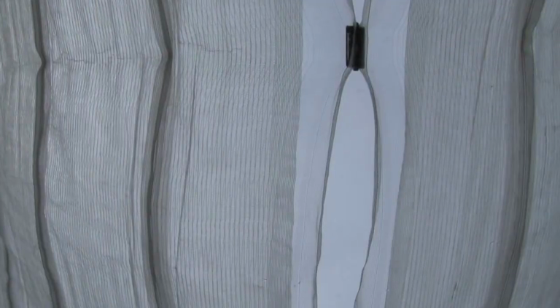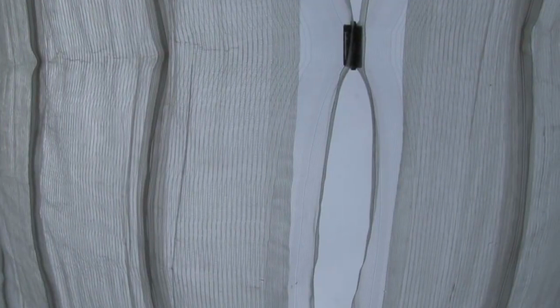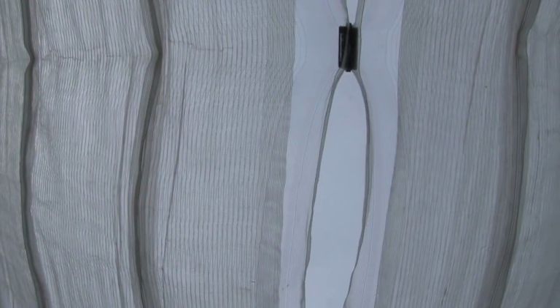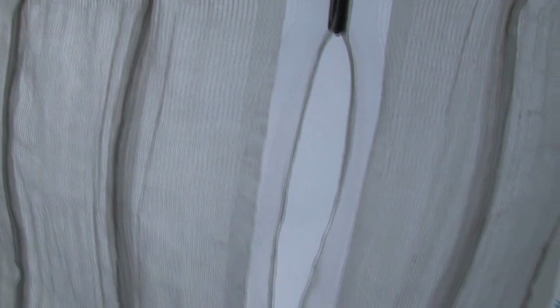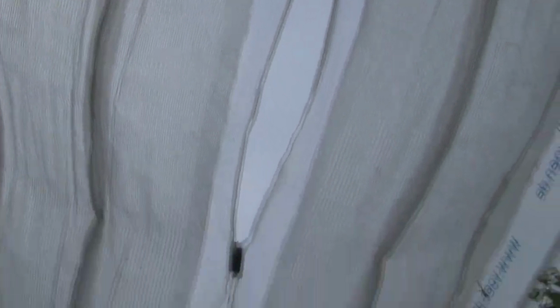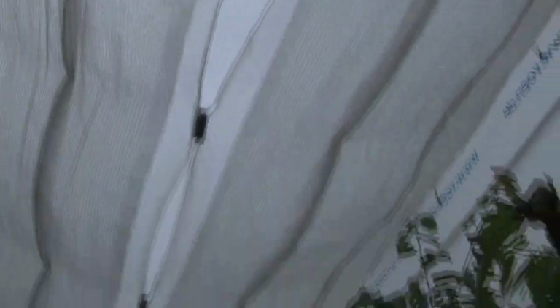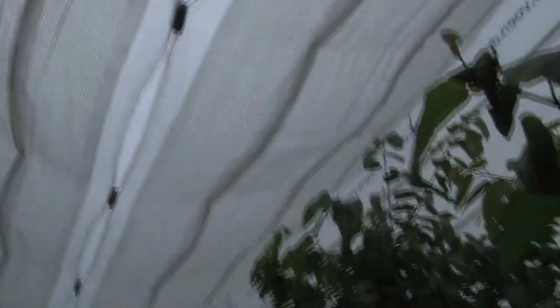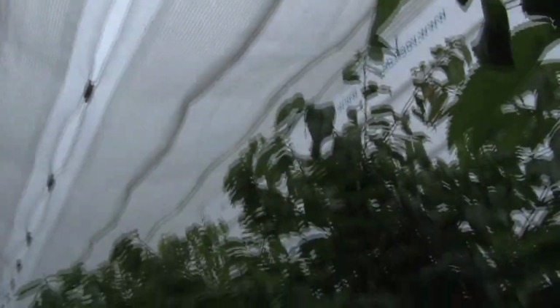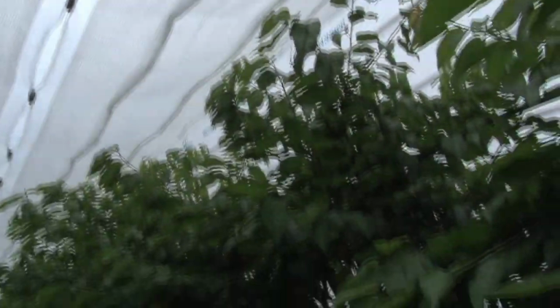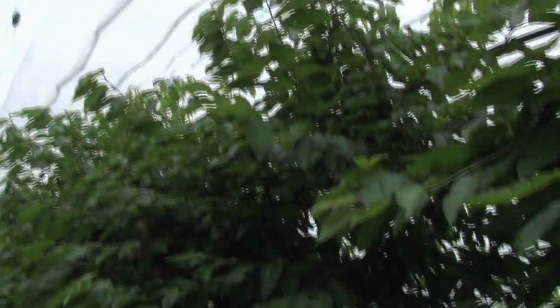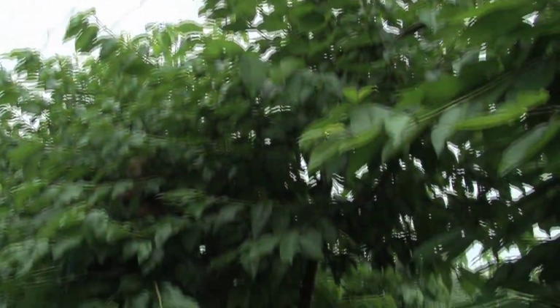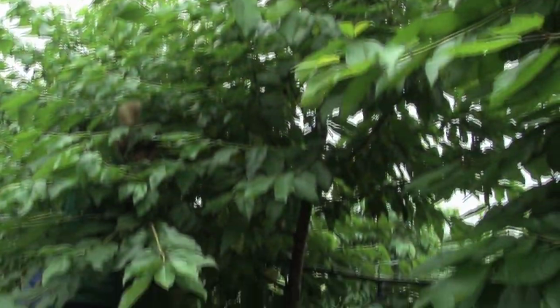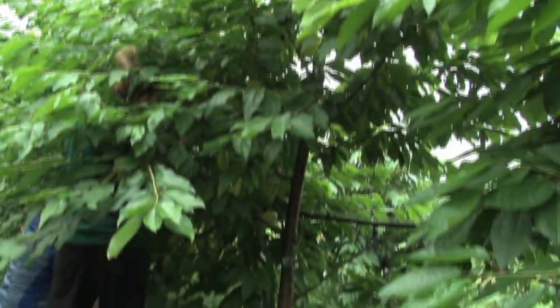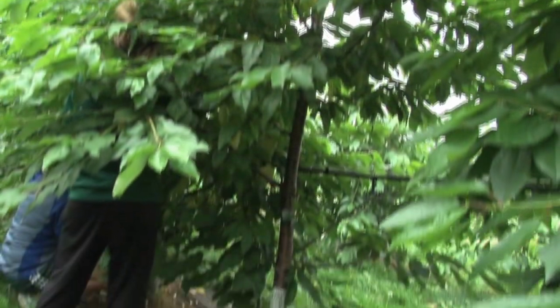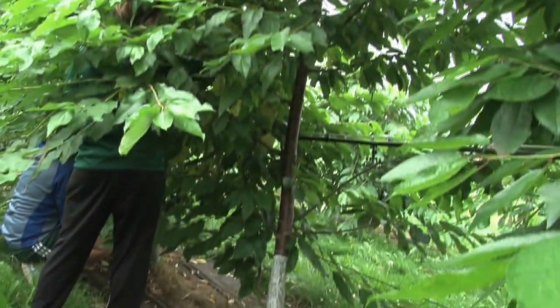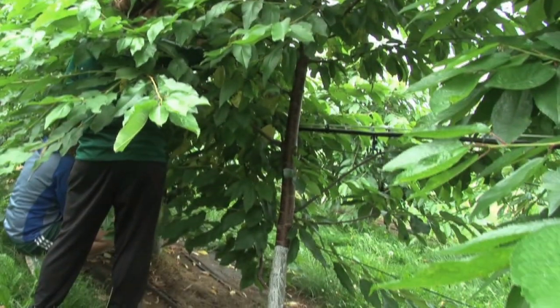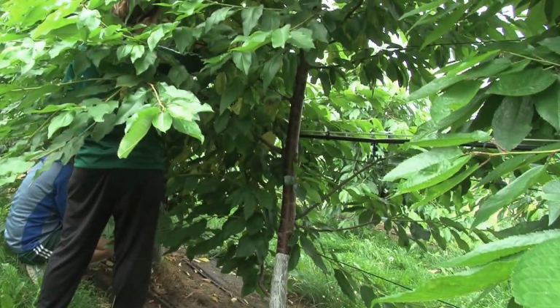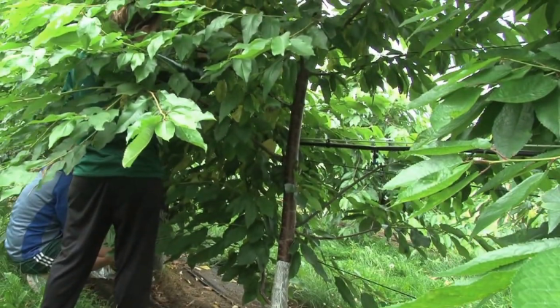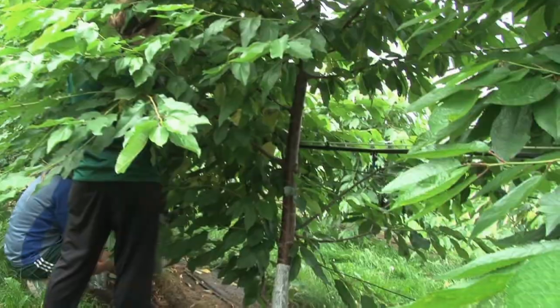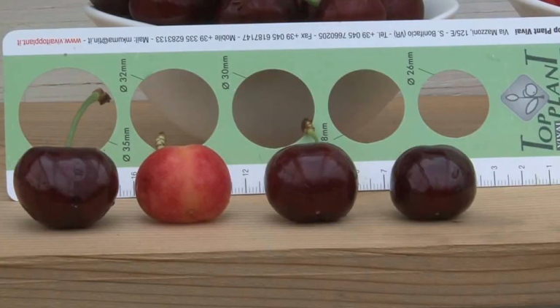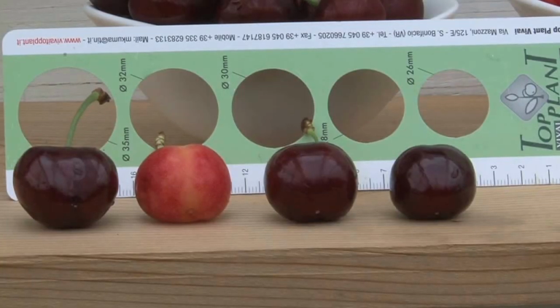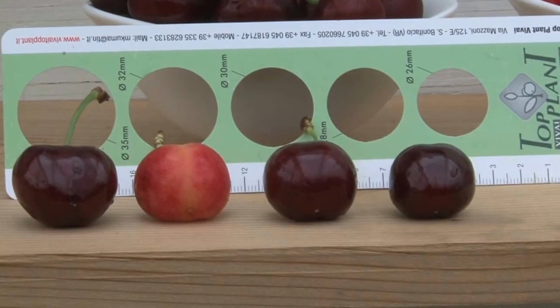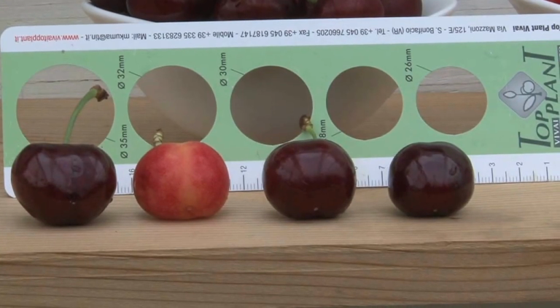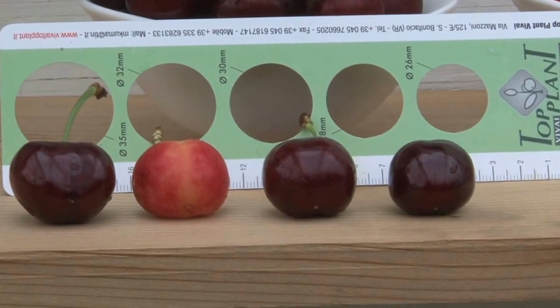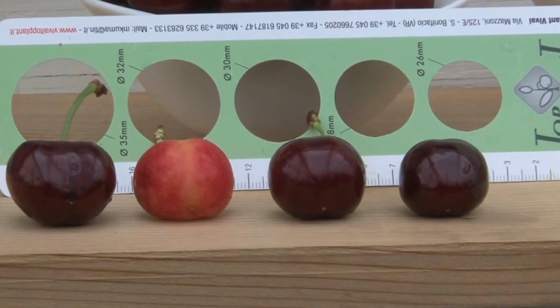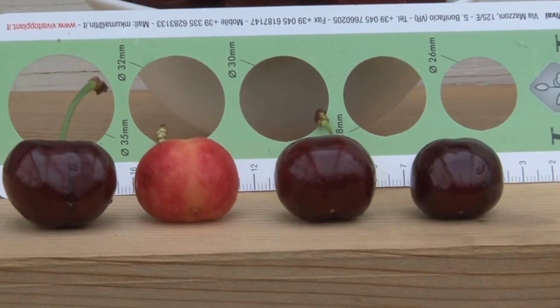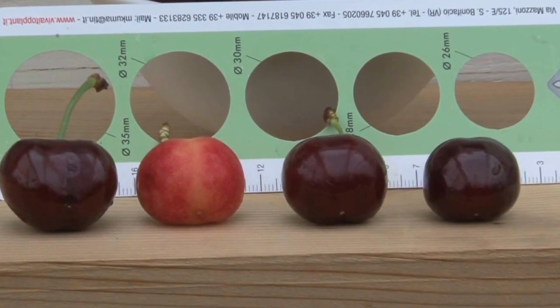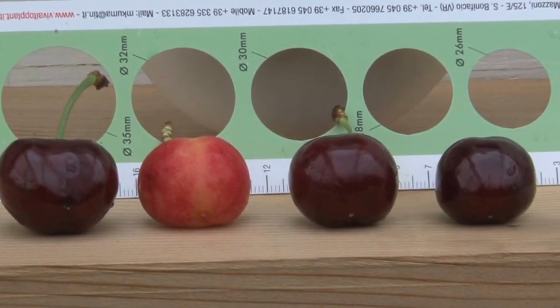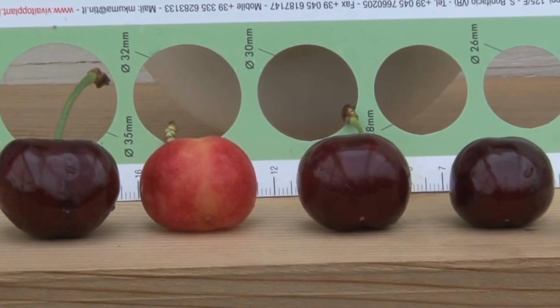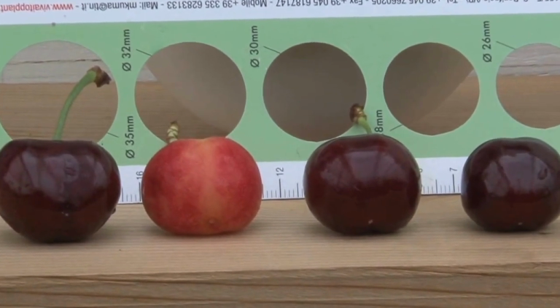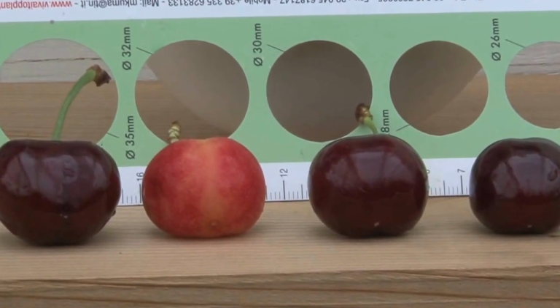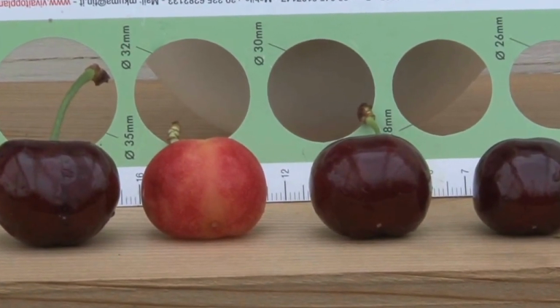In addition, Ling is looking at how the three rootstocks interact with four different designs to give early production, high quality fruit, and high yields.